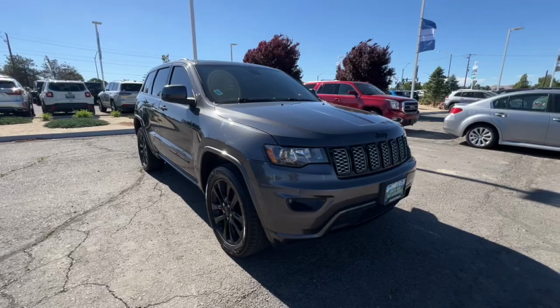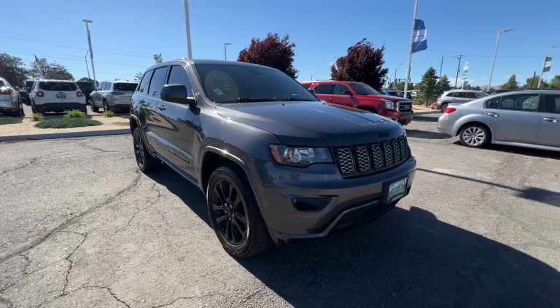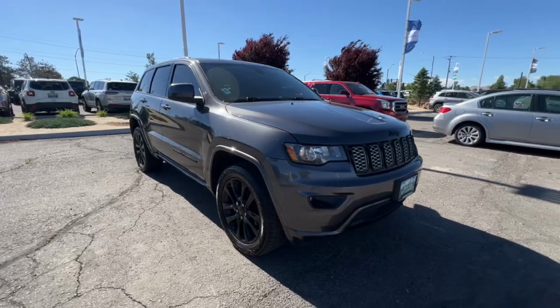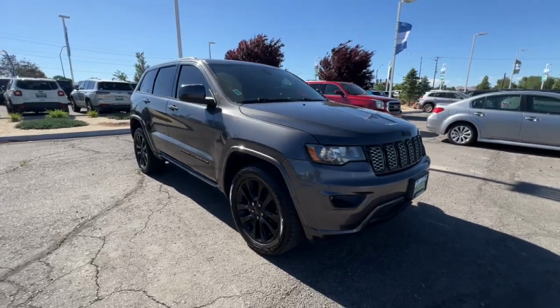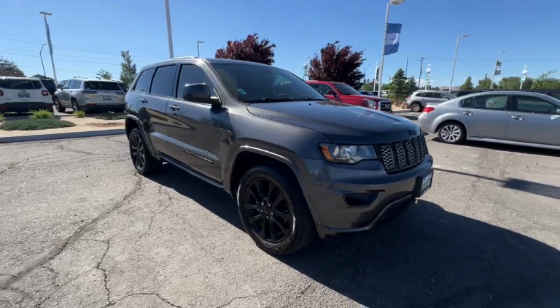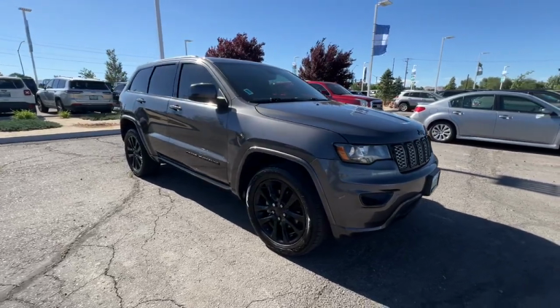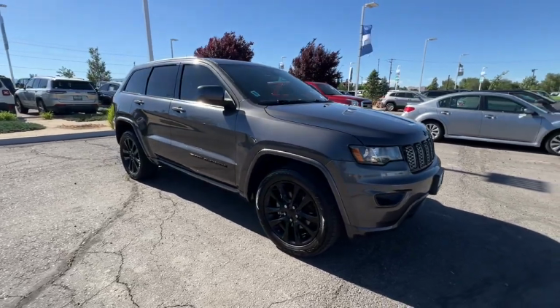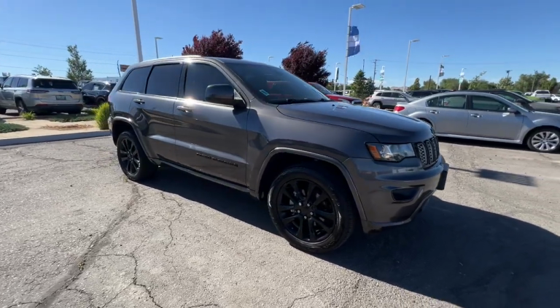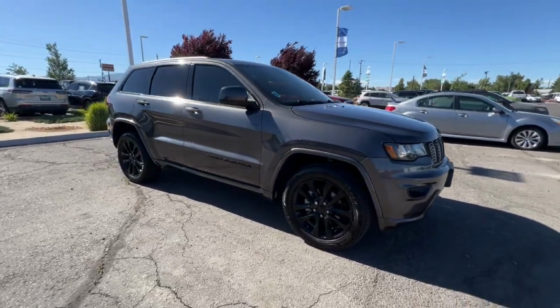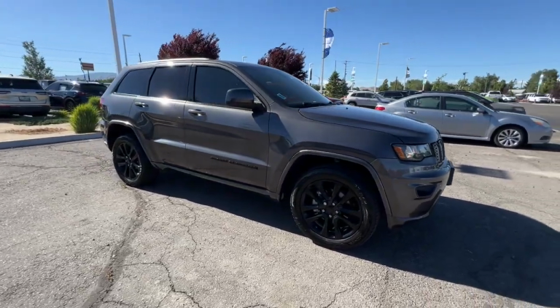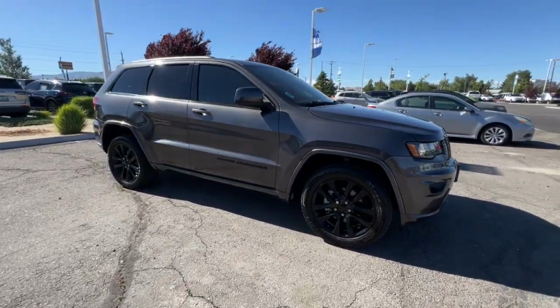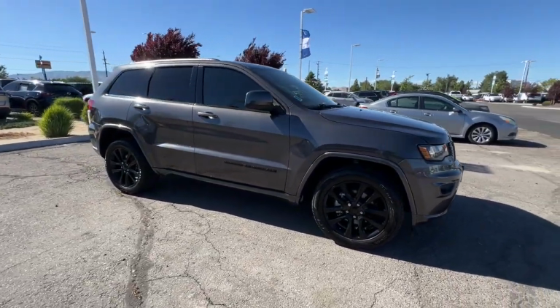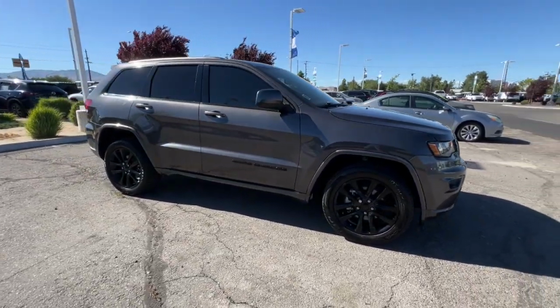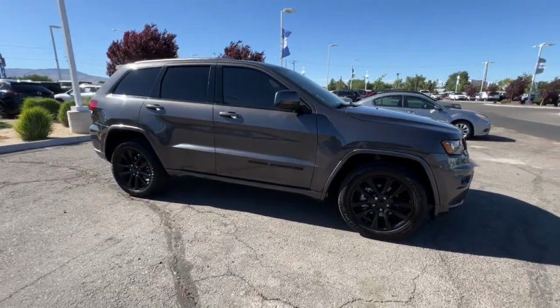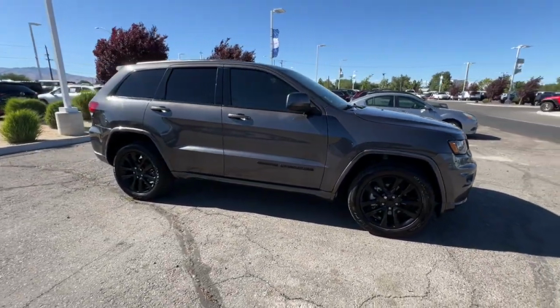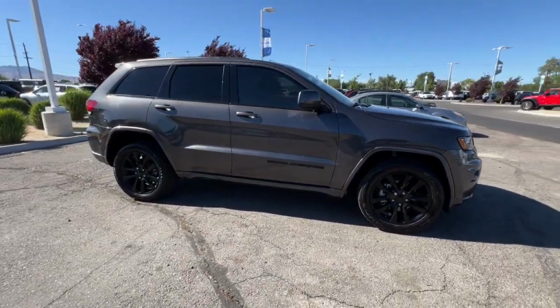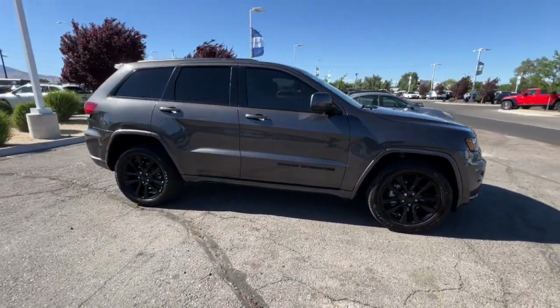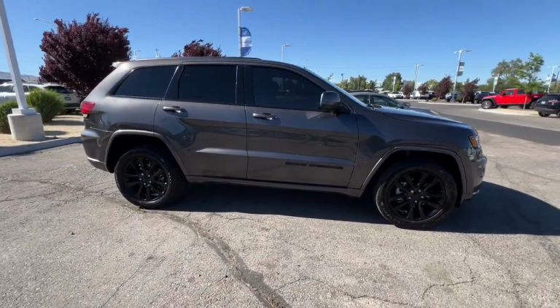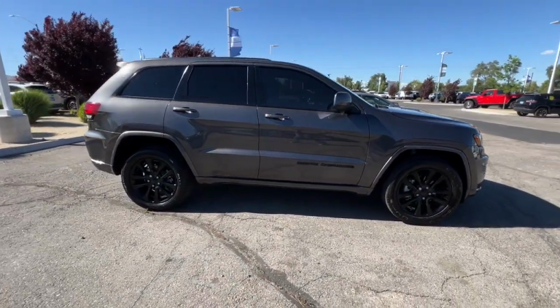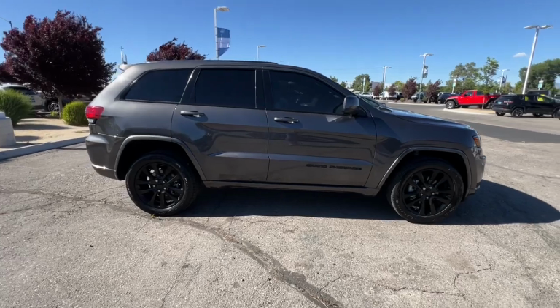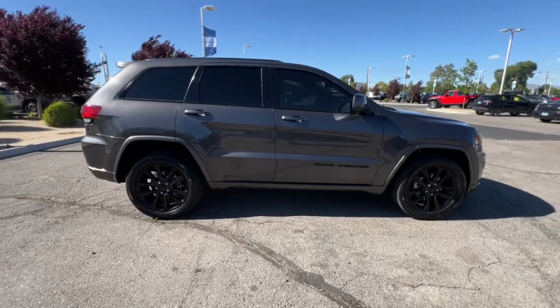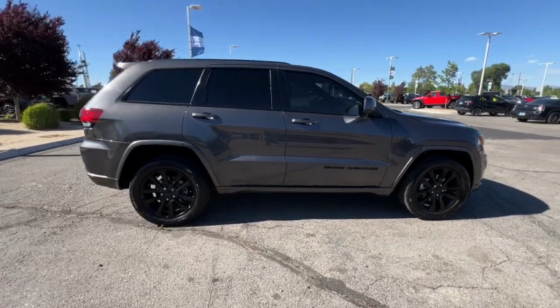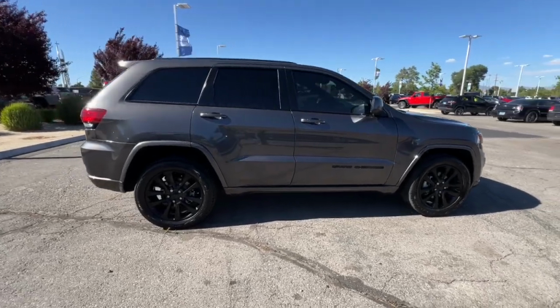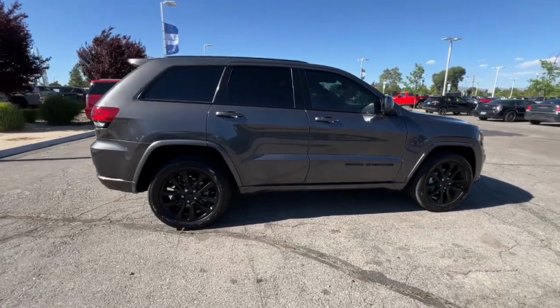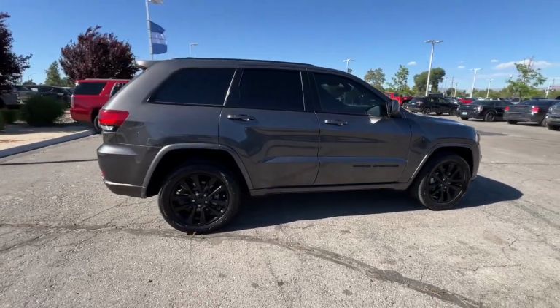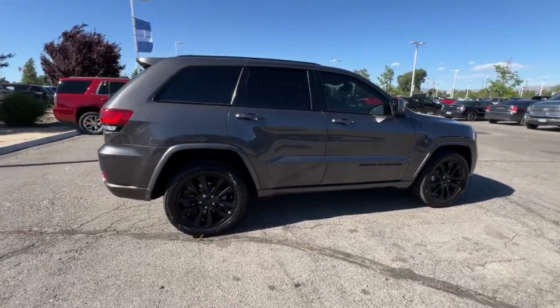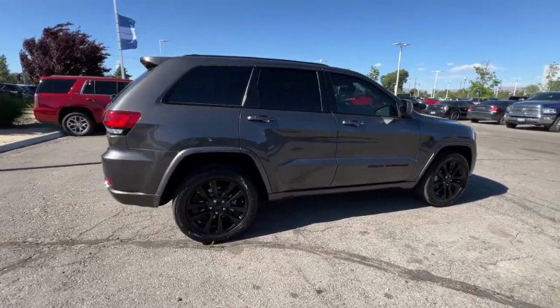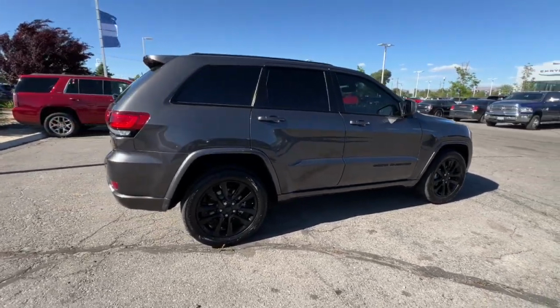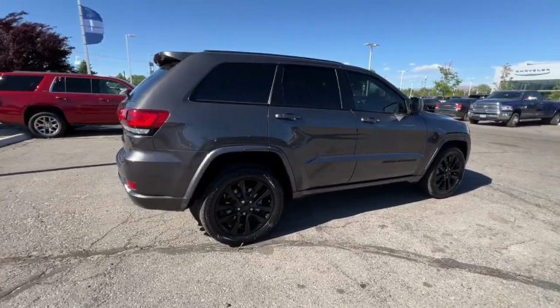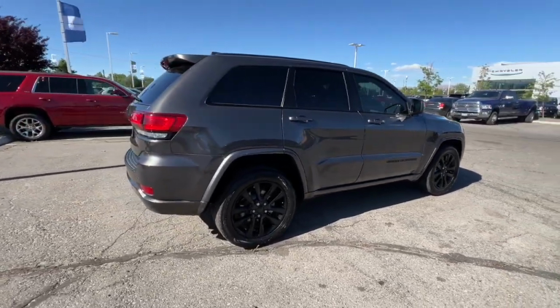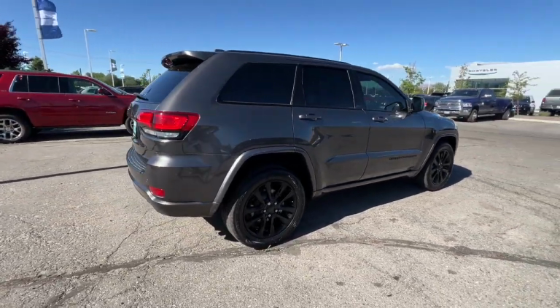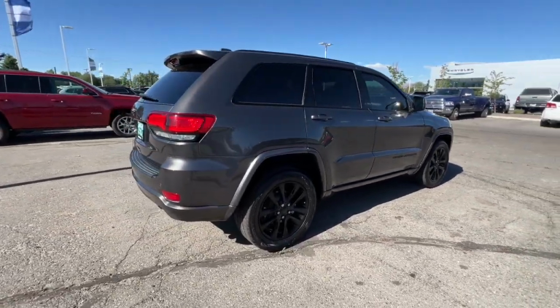Here is a wonderful 2018 Jeep Grand Cherokee. This vehicle is an outstanding buy with fewer than 70,000 miles on the odometer.